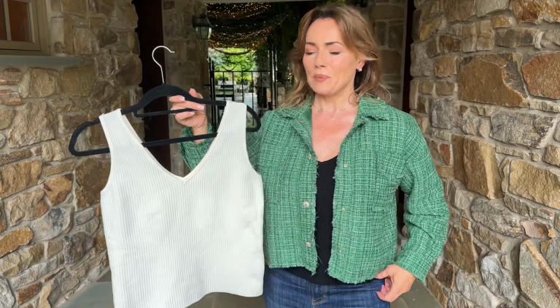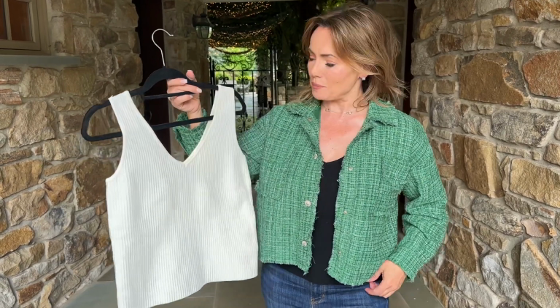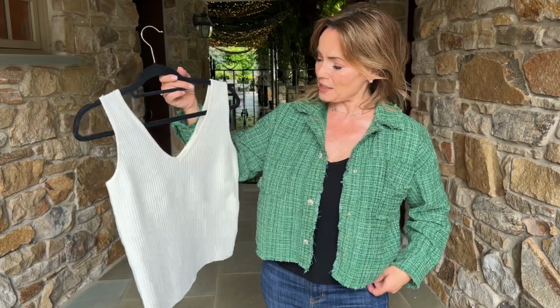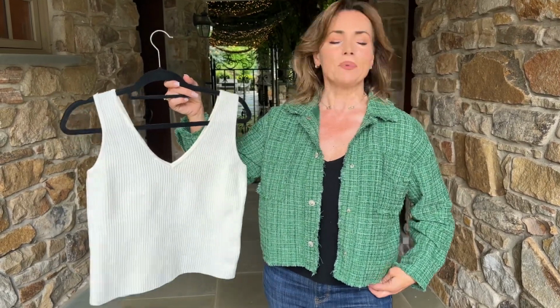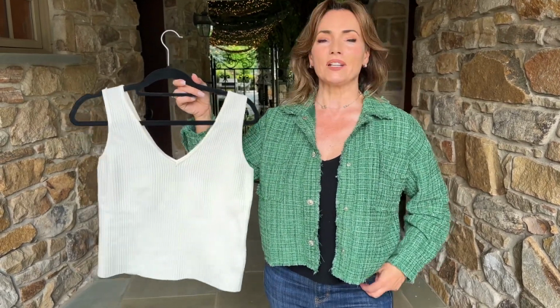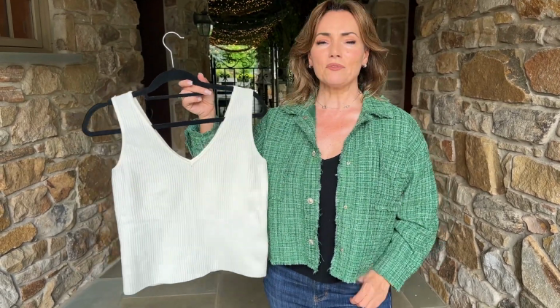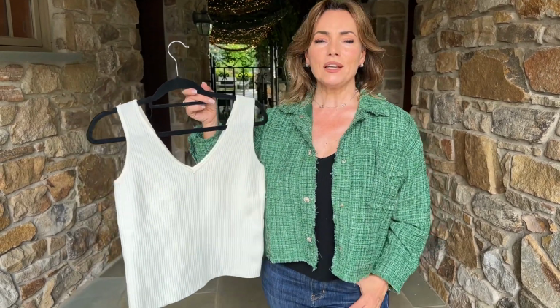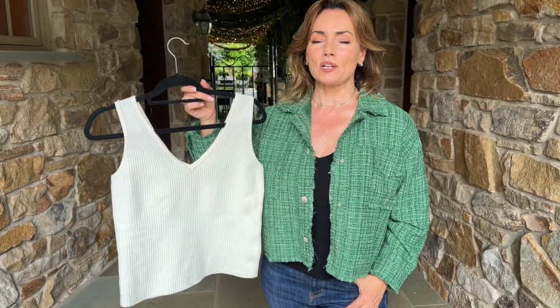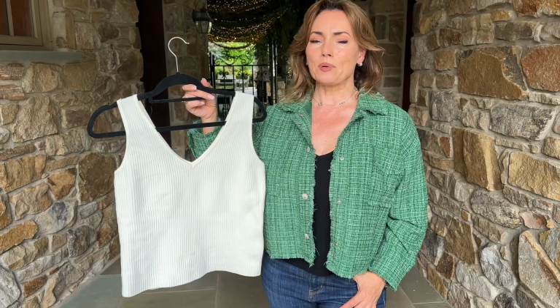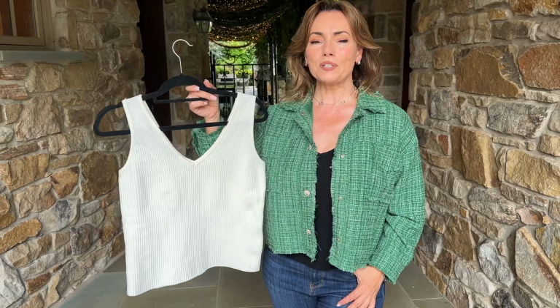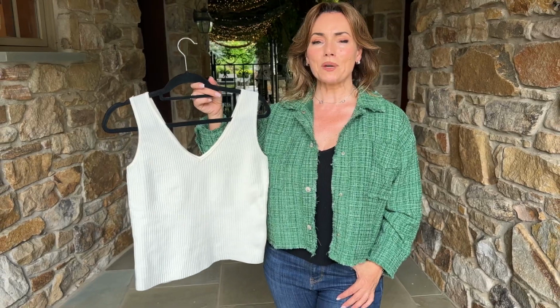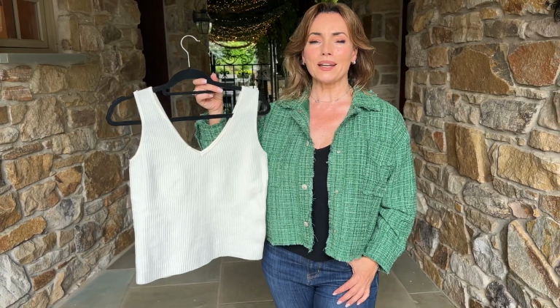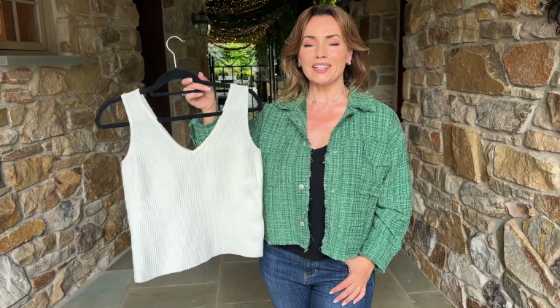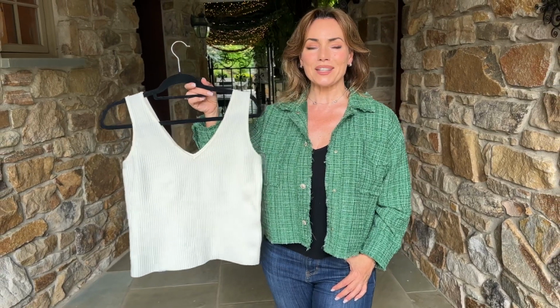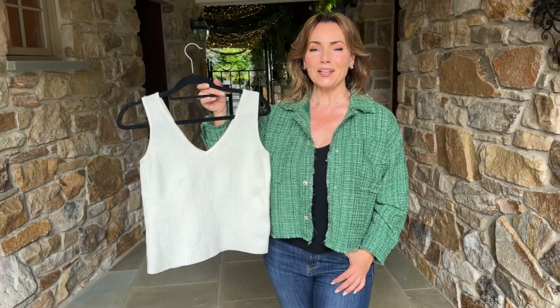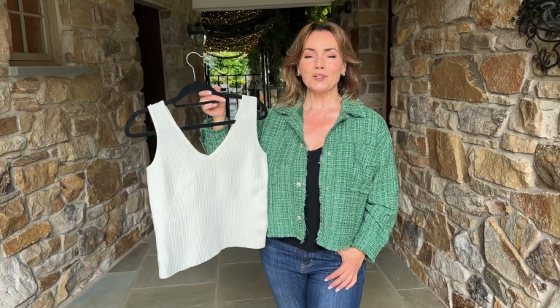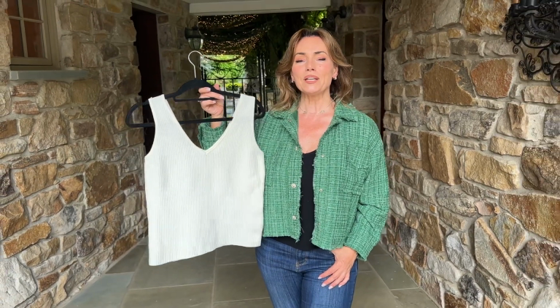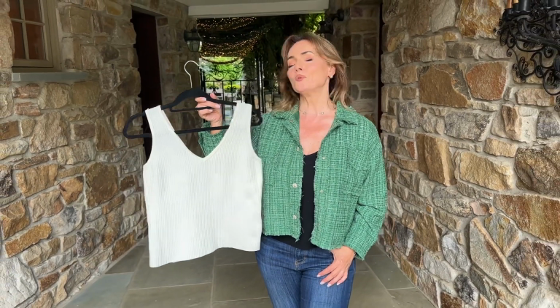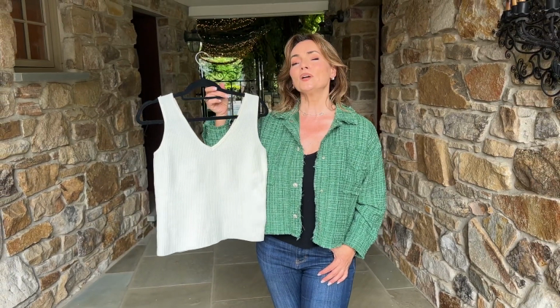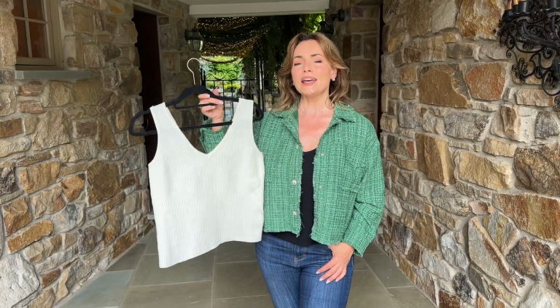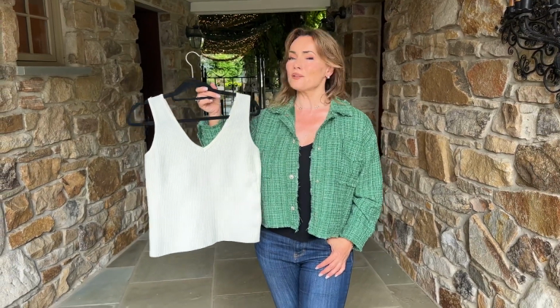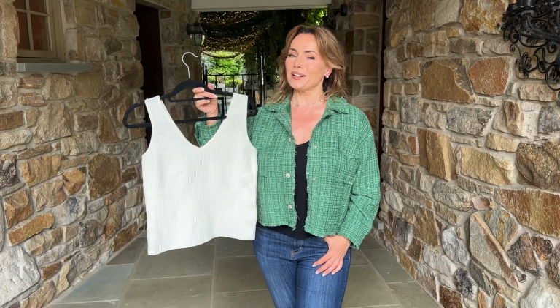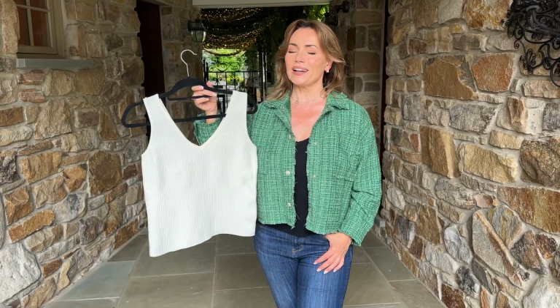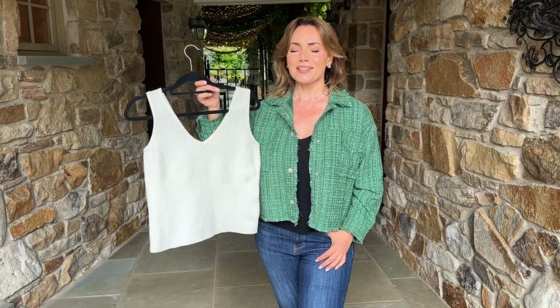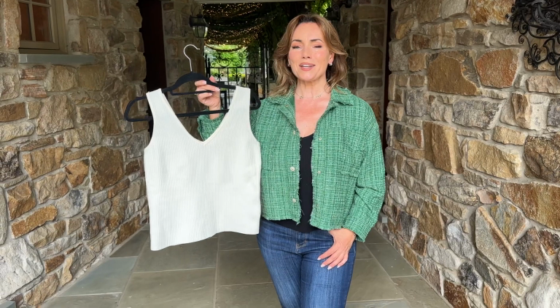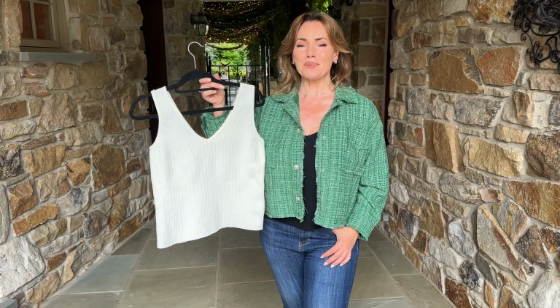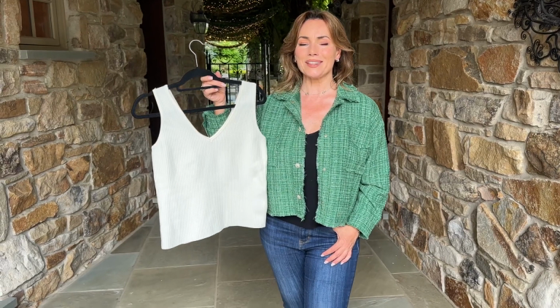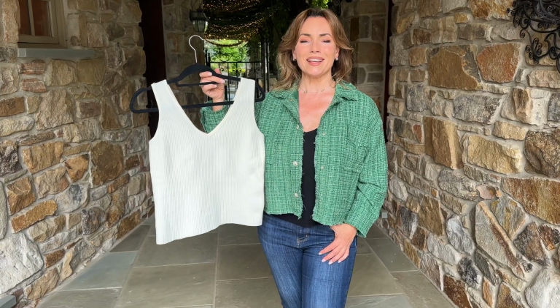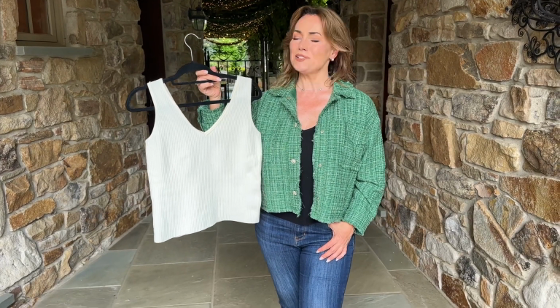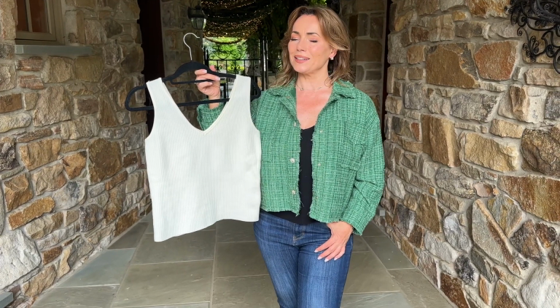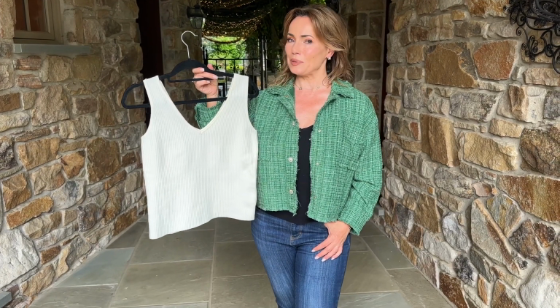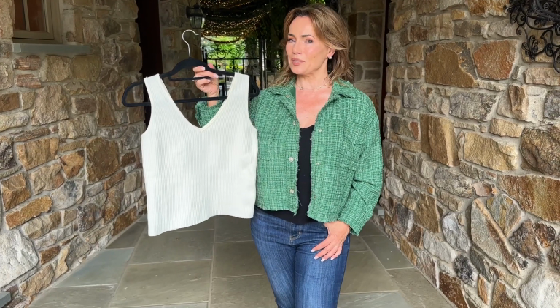We have it in black and ivory — it's going to be perfect in both. And I guarantee you're going to get more days of wear out of this layering piece than any jacket you put over it.